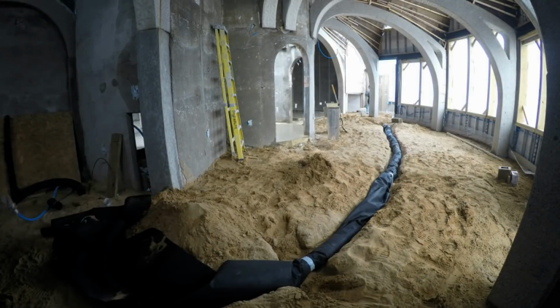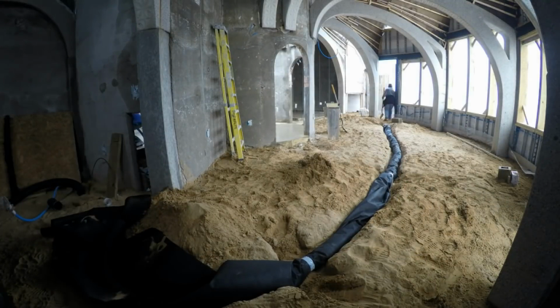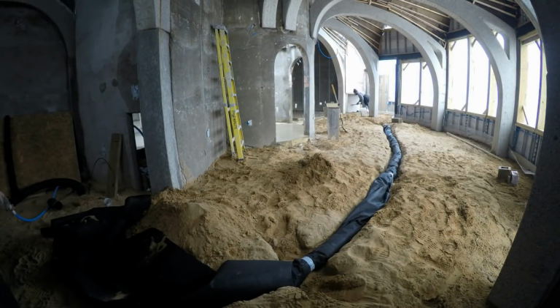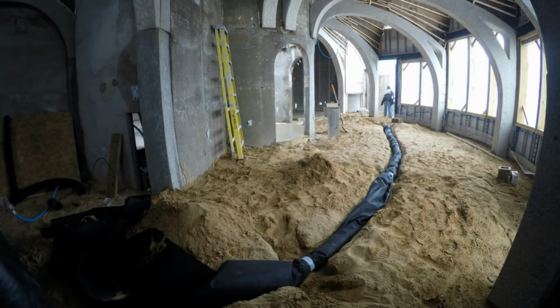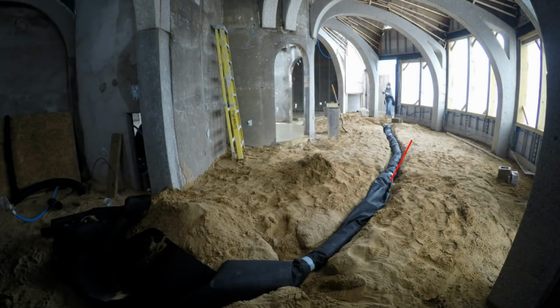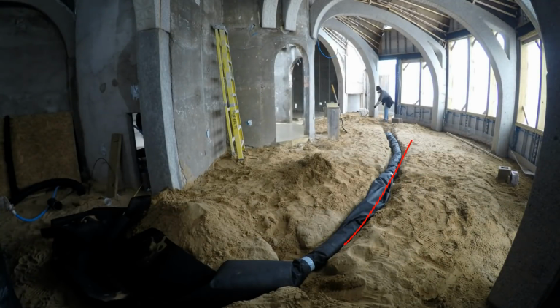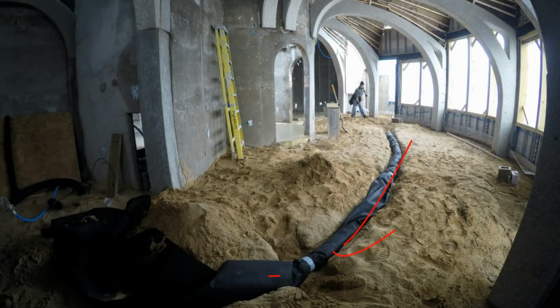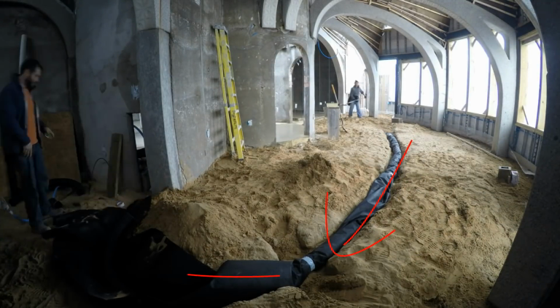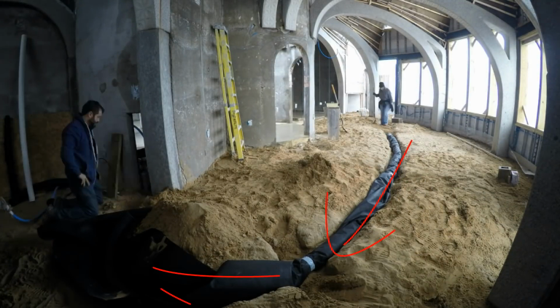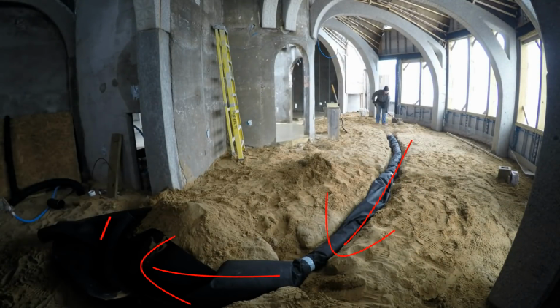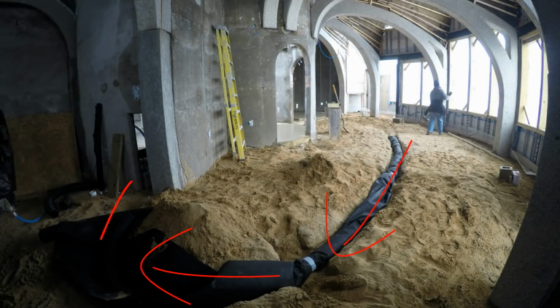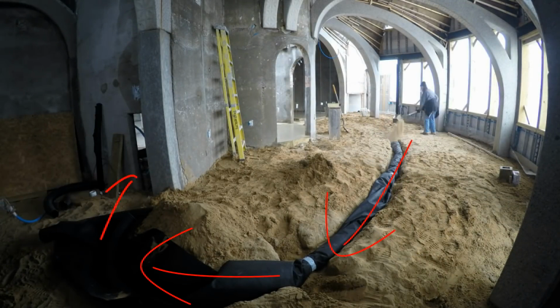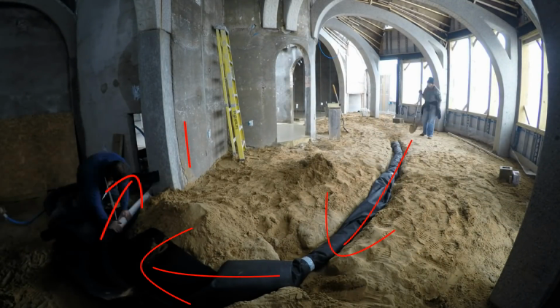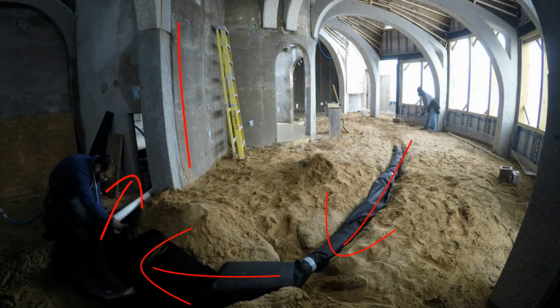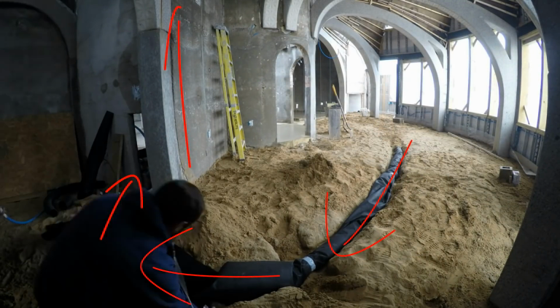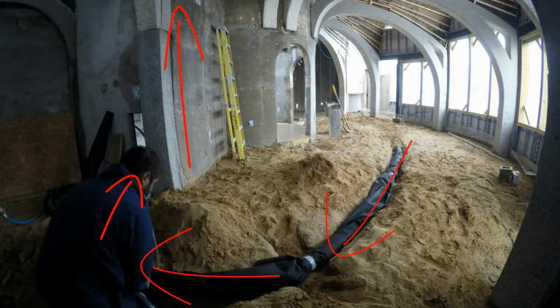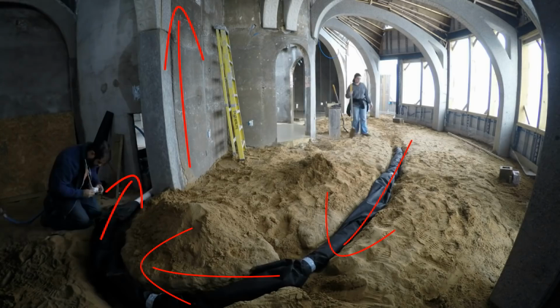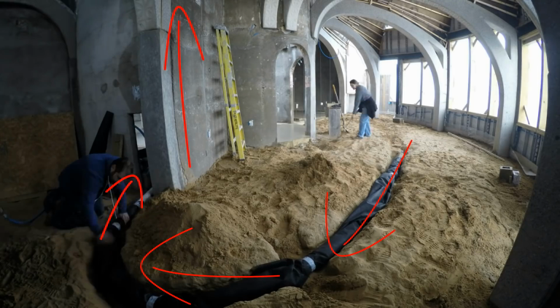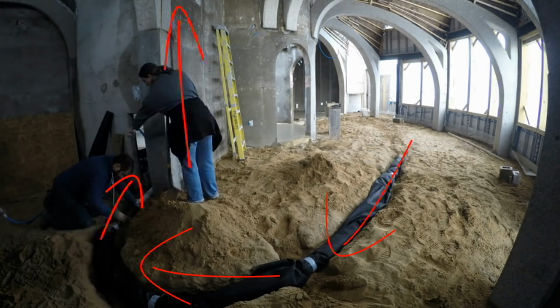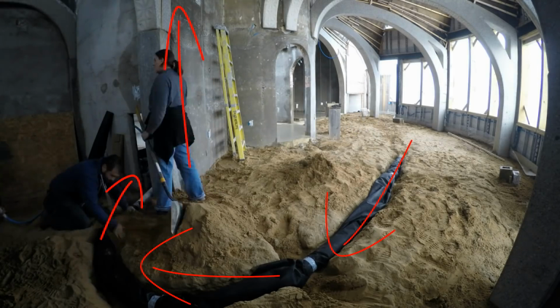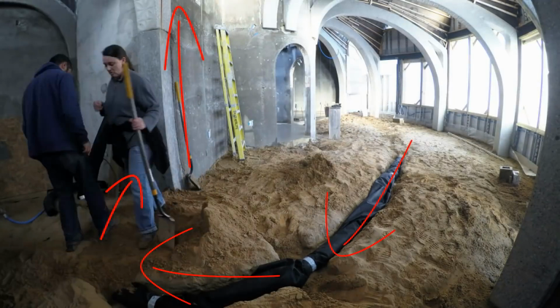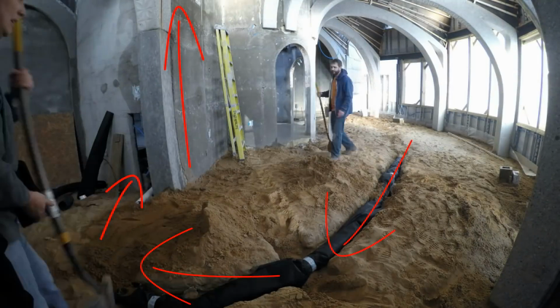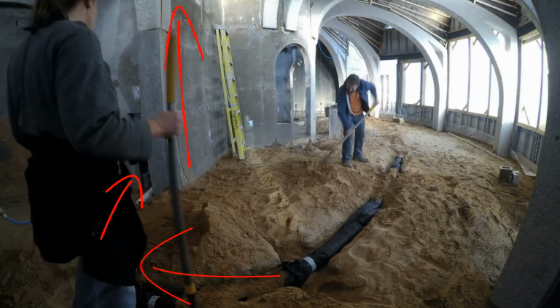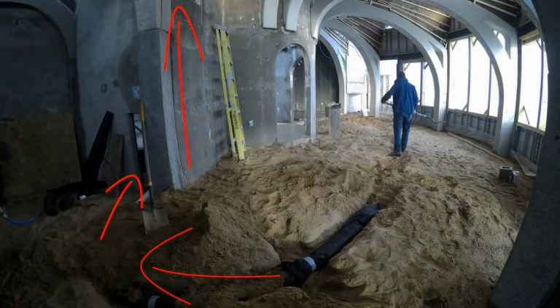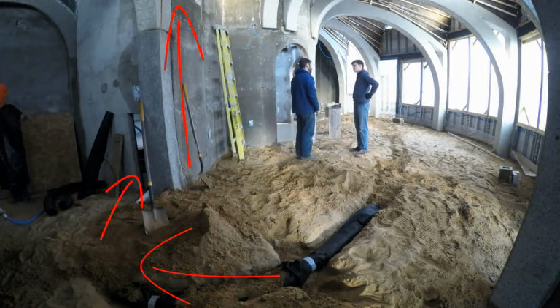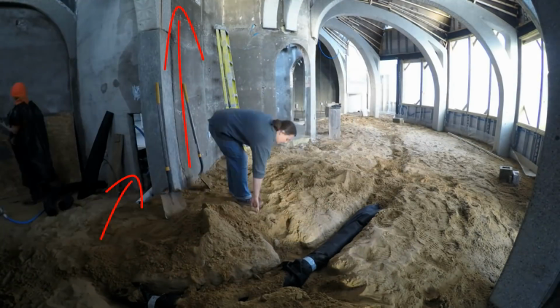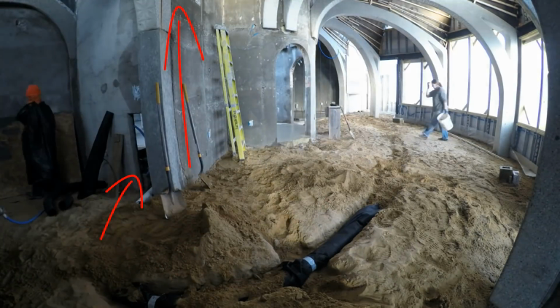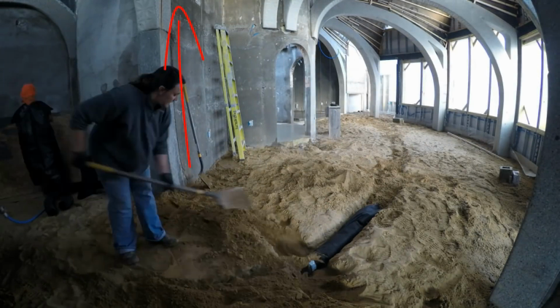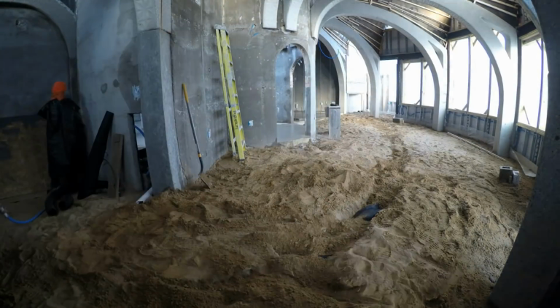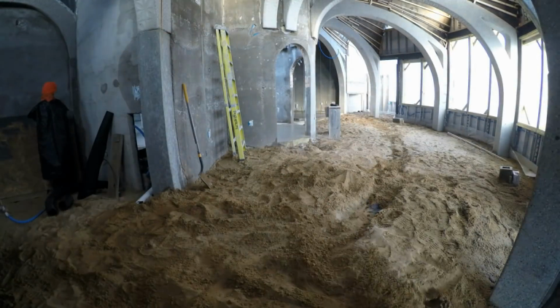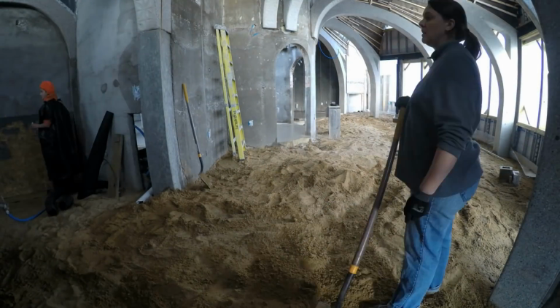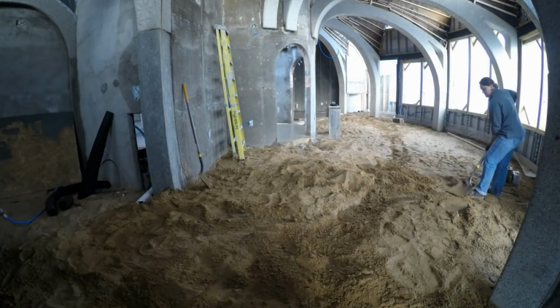Around that corner, the flexible pipe connects to the PVC radon tubes coming up from the basement, goes vertical, and then exhausts out the side of the mezzanine. Now that the floor is poured, let's slow down and take a look at what we have.